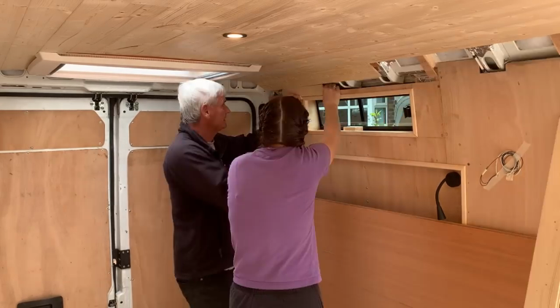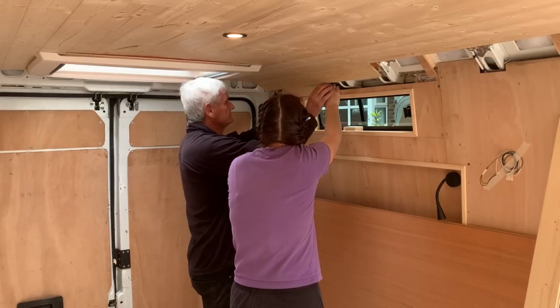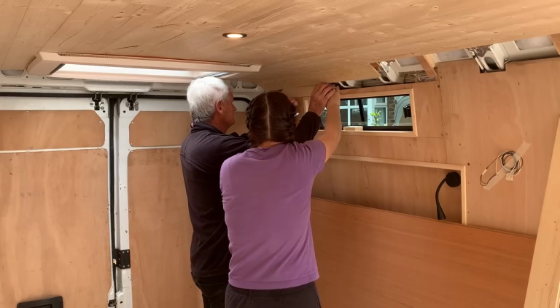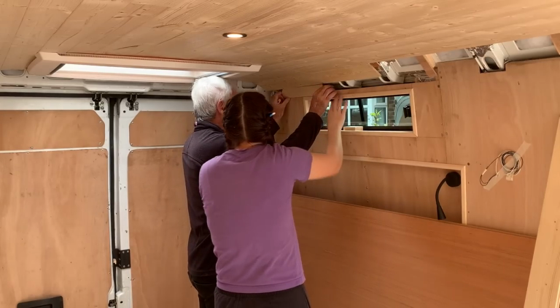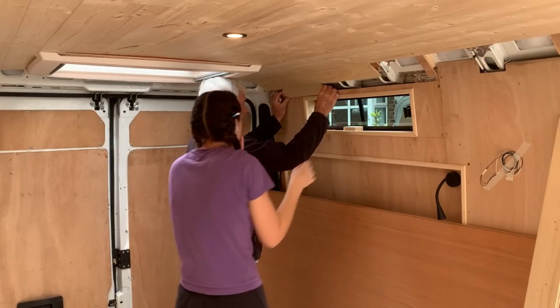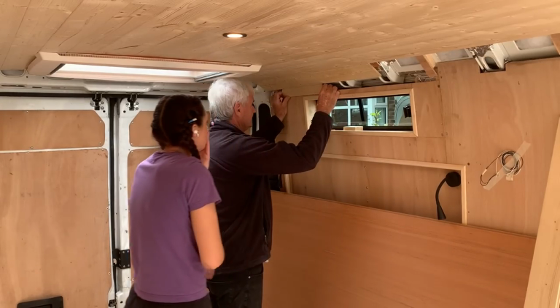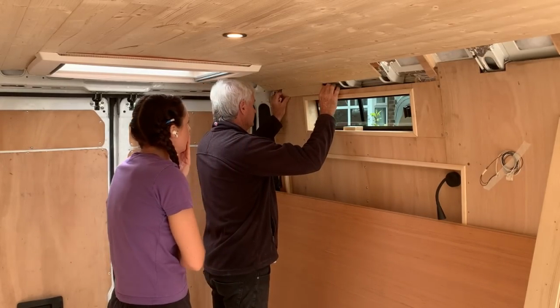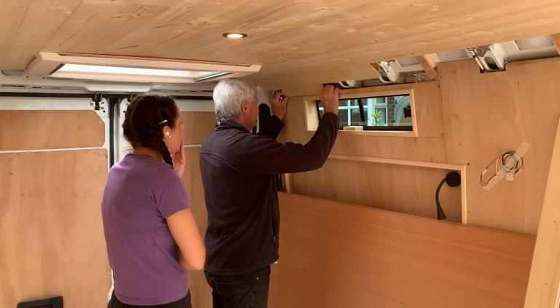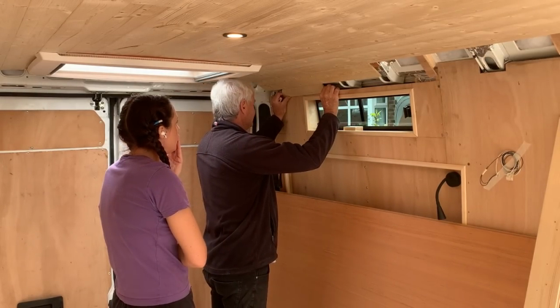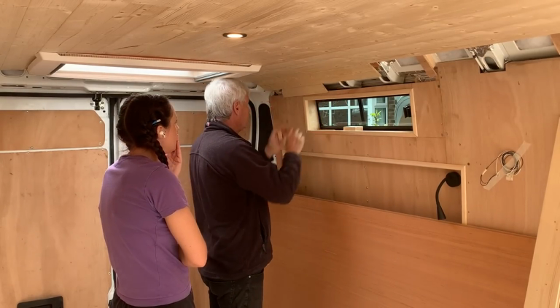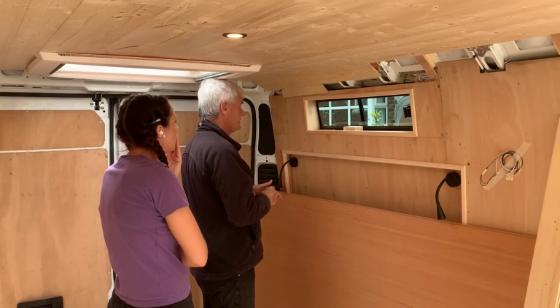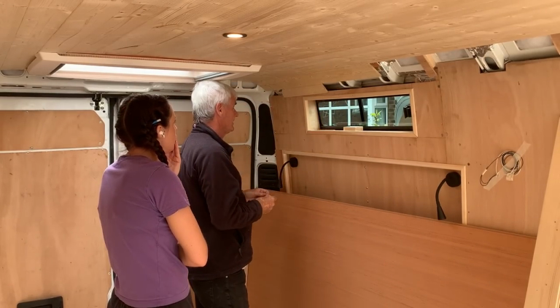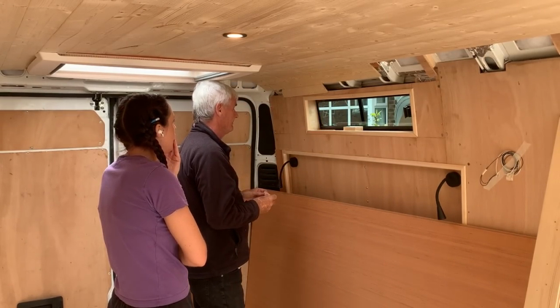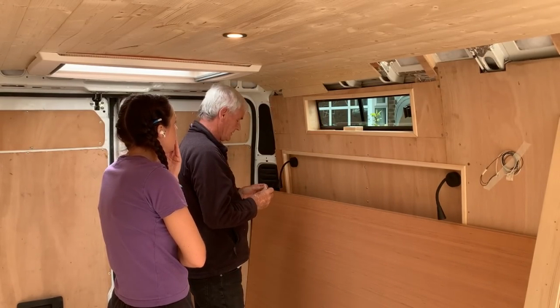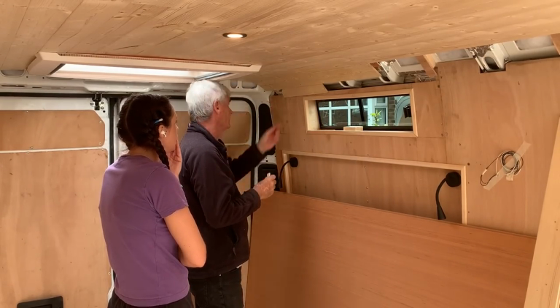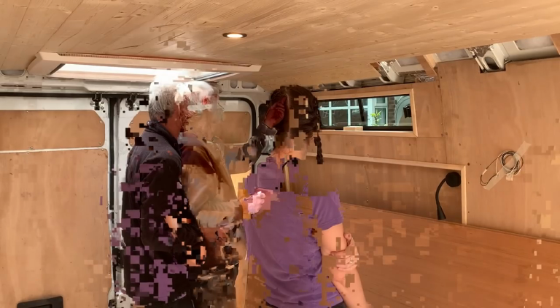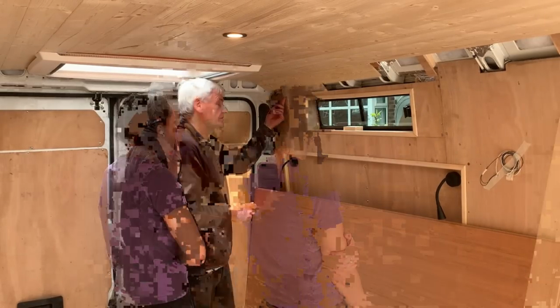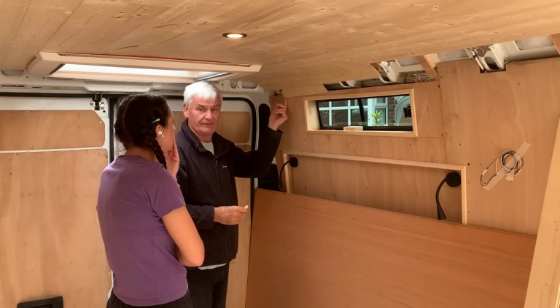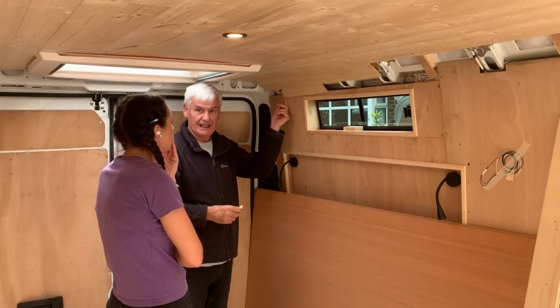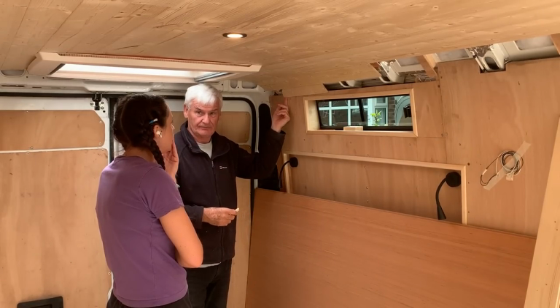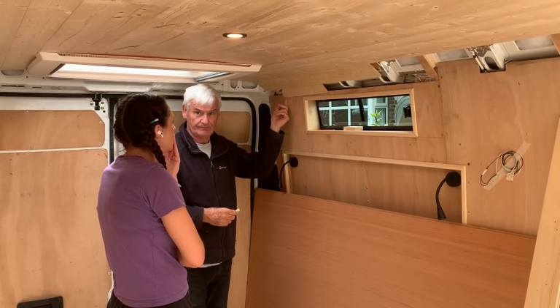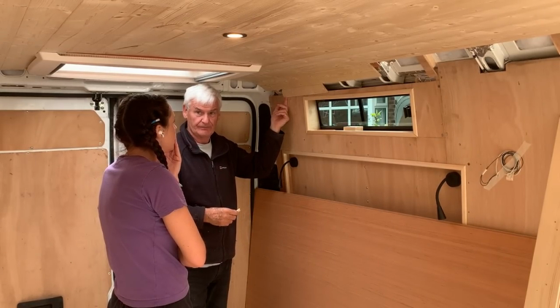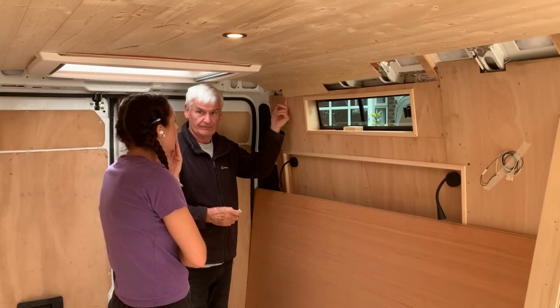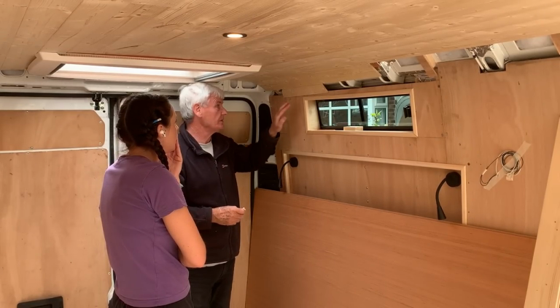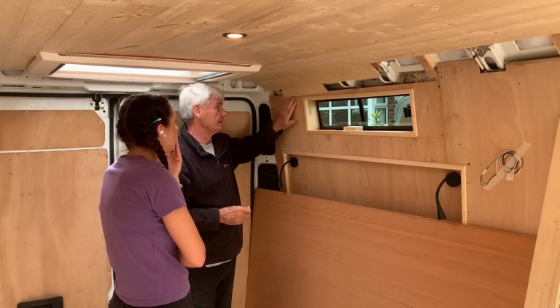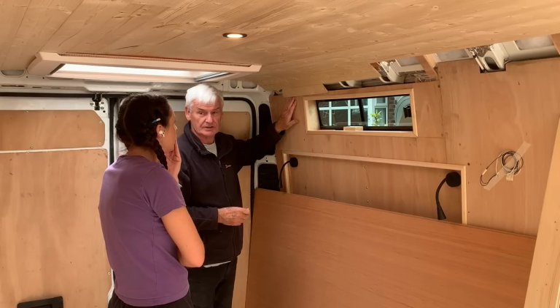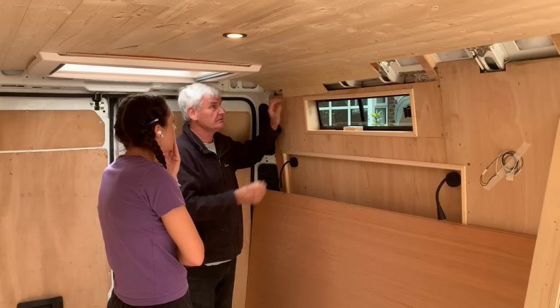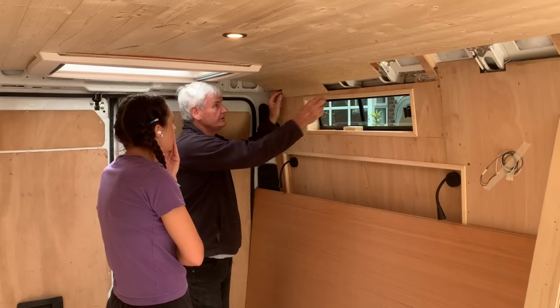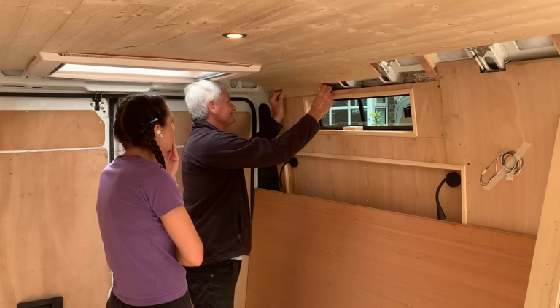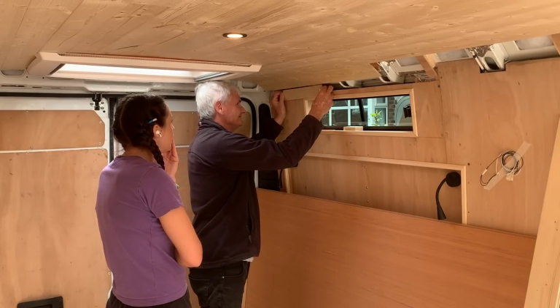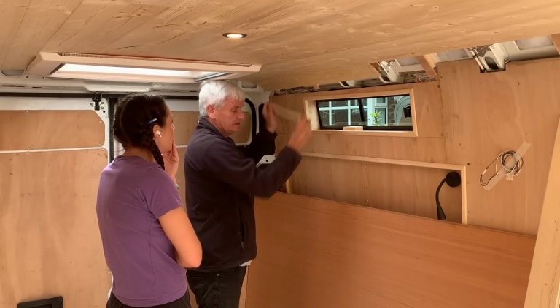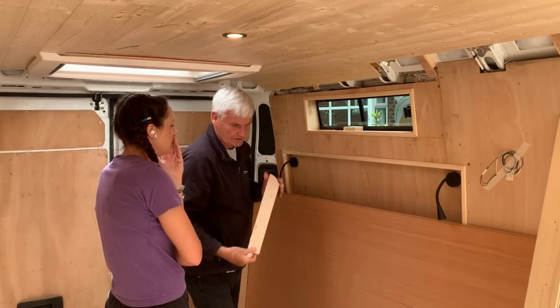At the moment it looks uneven. We could chamfer the back so it goes in — let's do that.